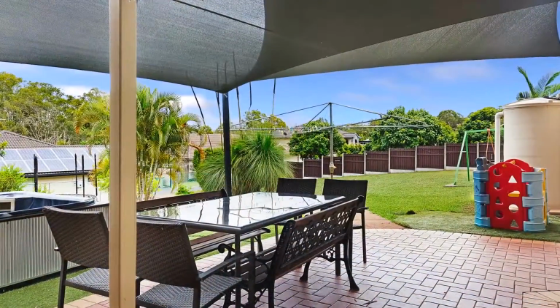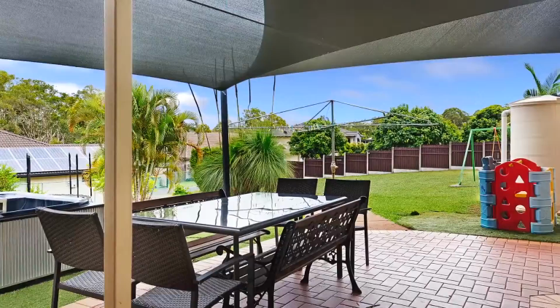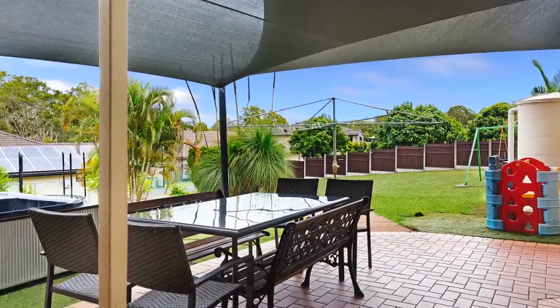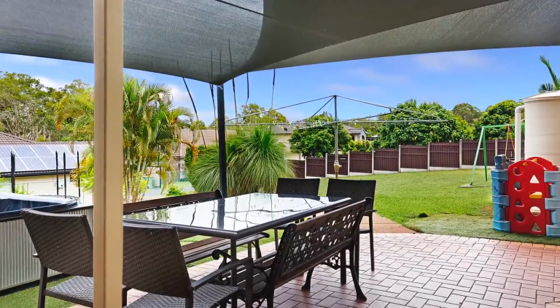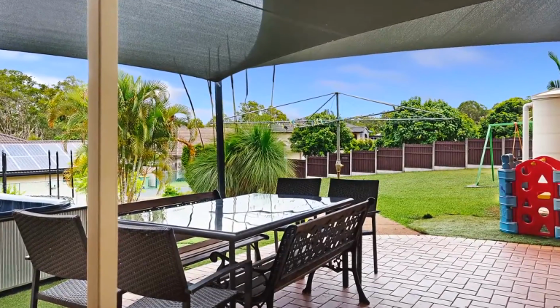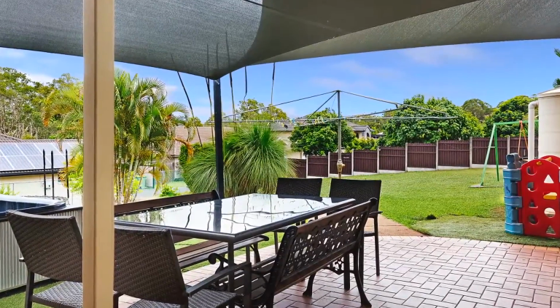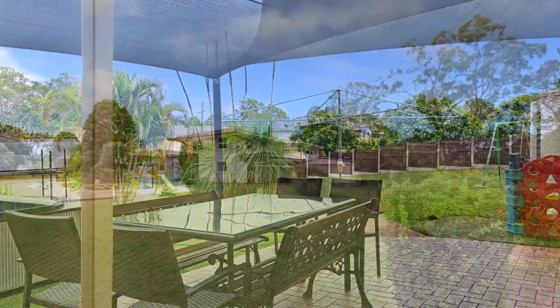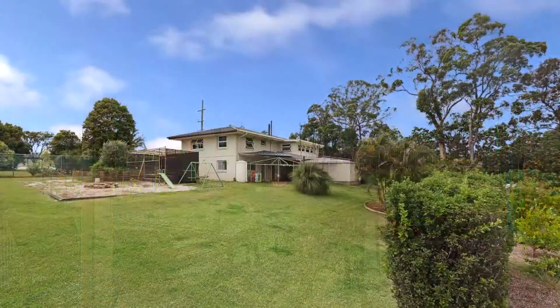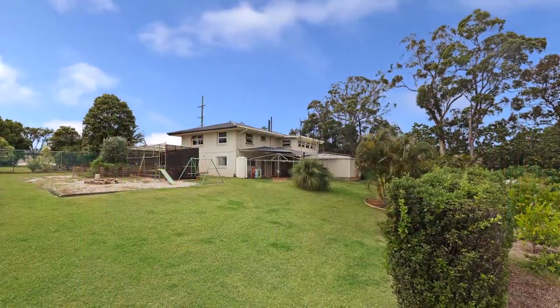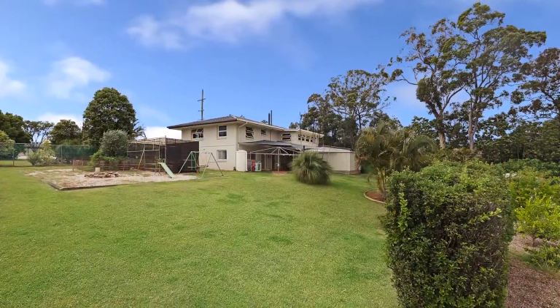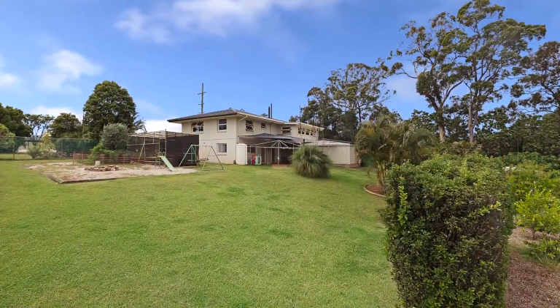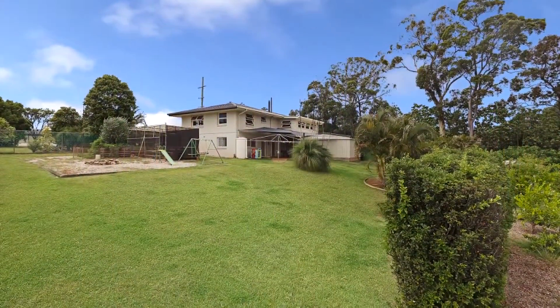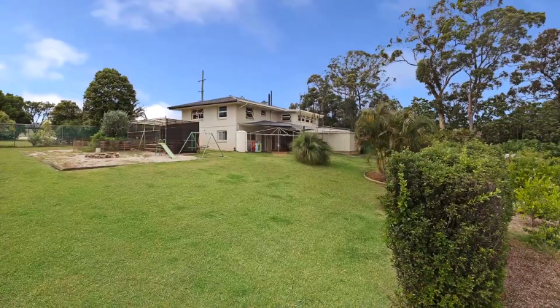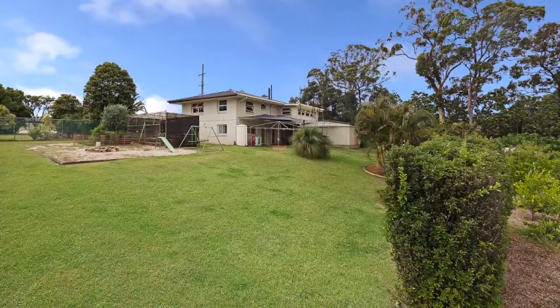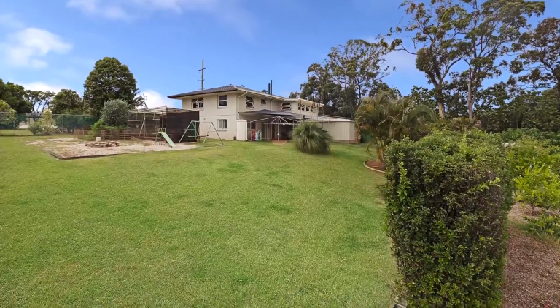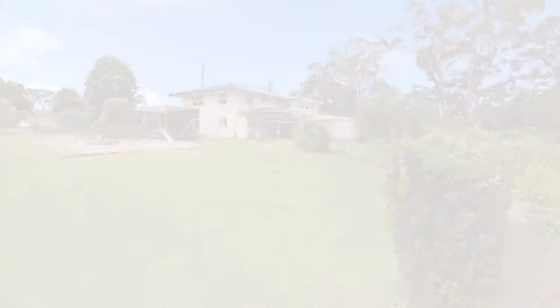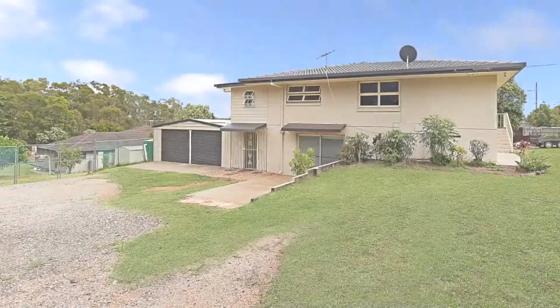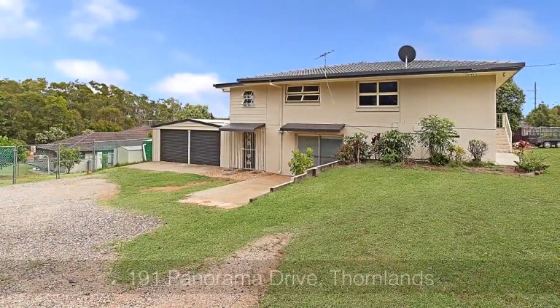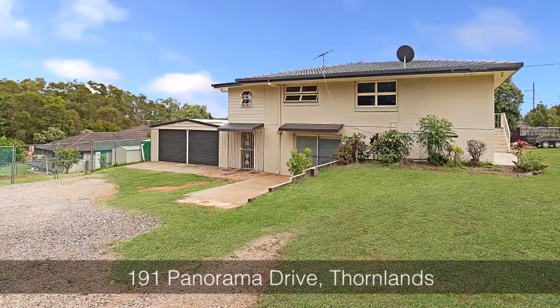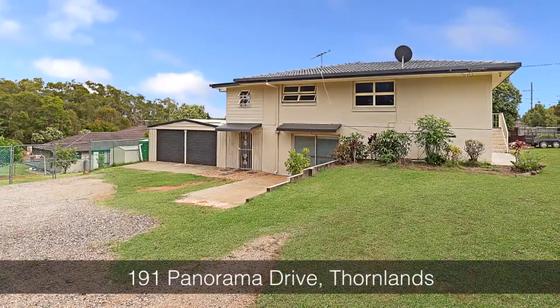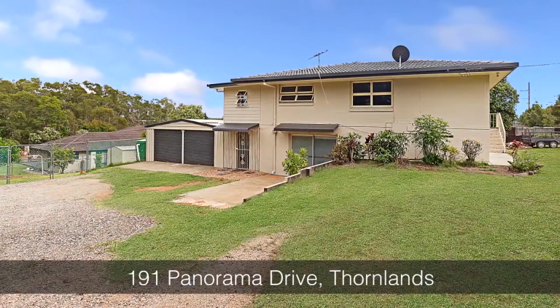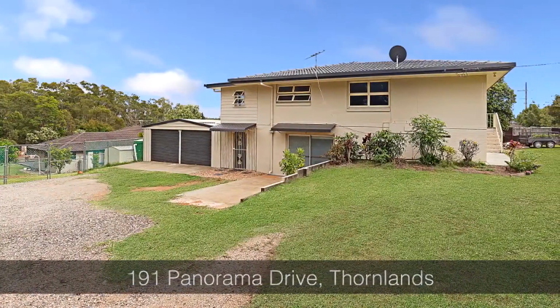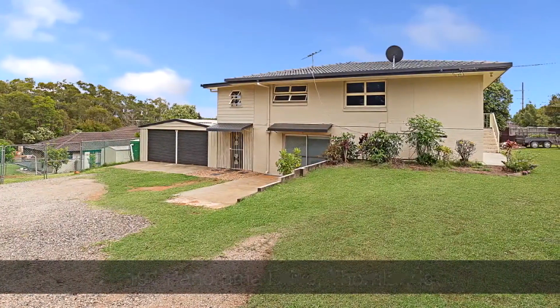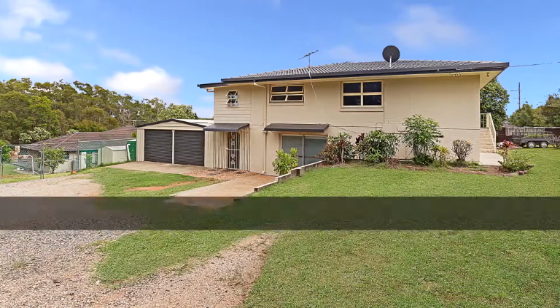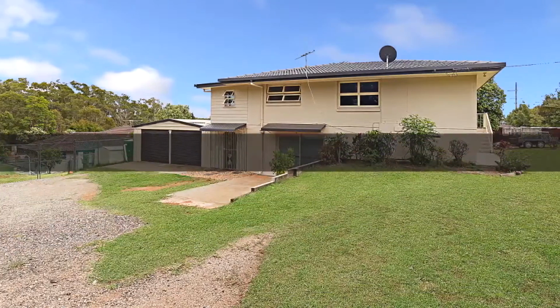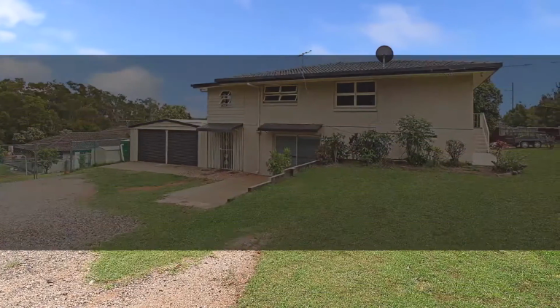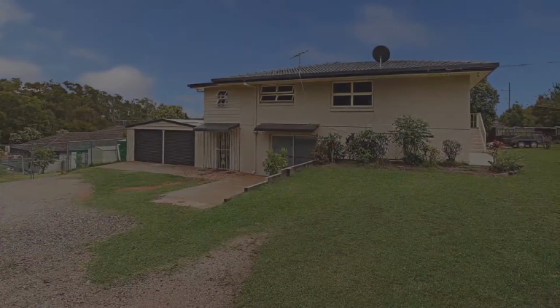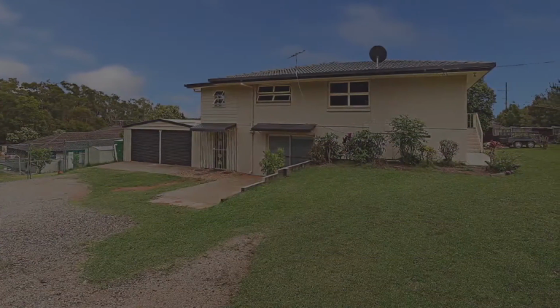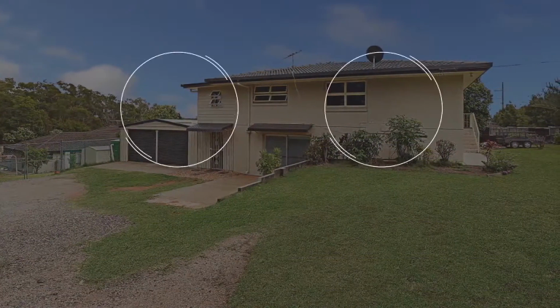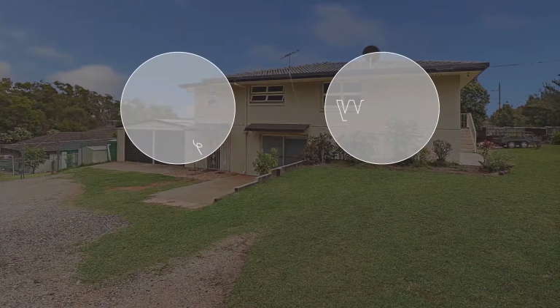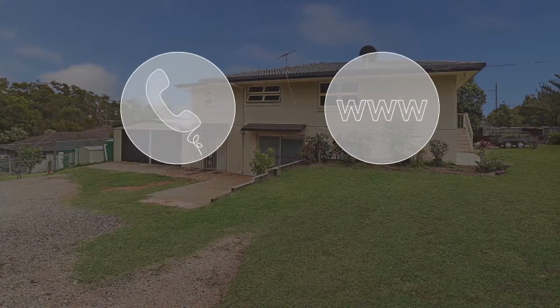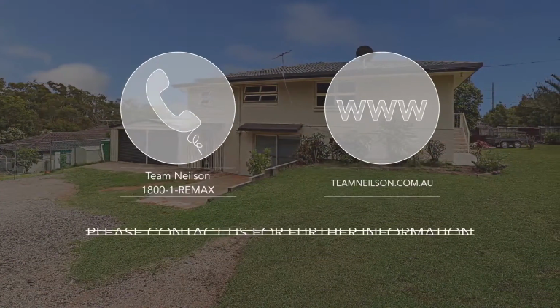Outside, a covered patio flows to the expanse of lawn and gardens that make this property a must-see. Call Team Nielsen now on 1-800-1-REMAX.